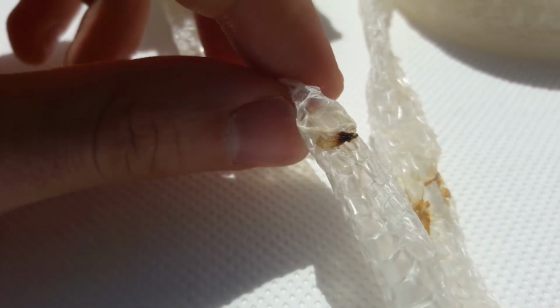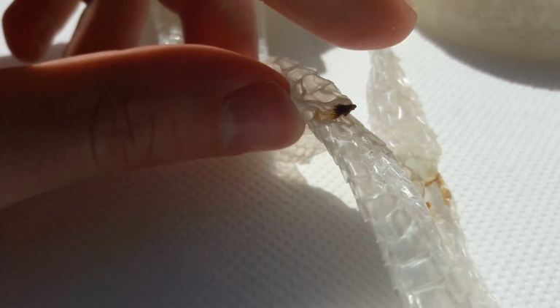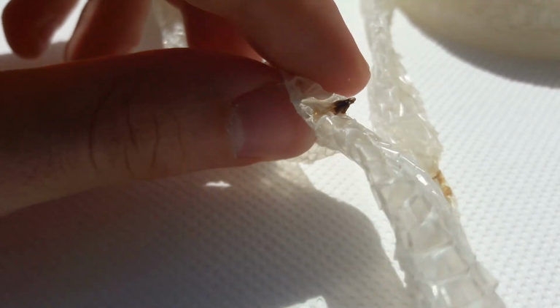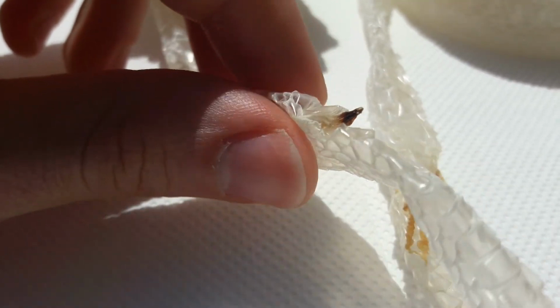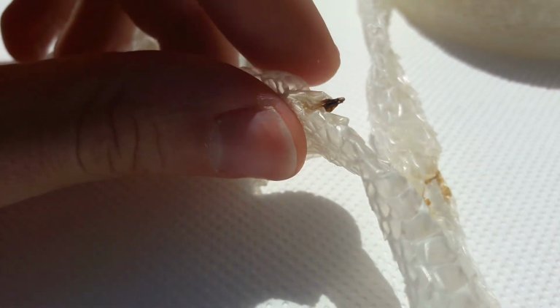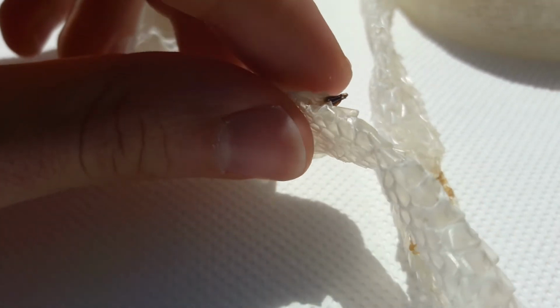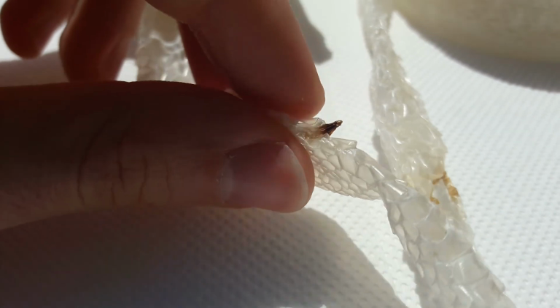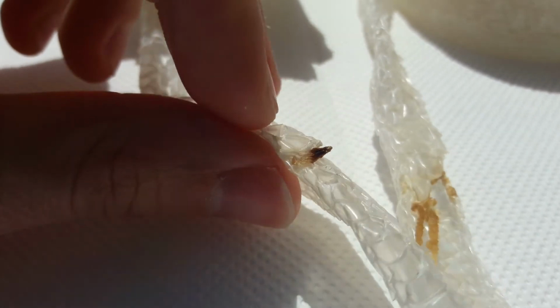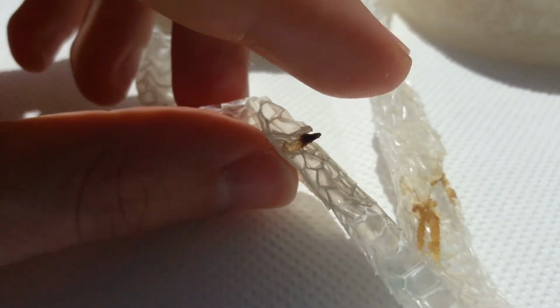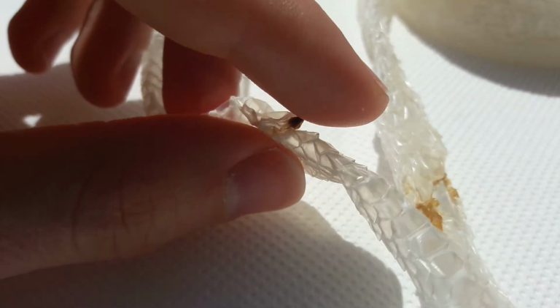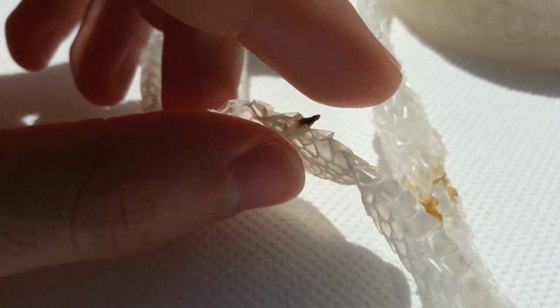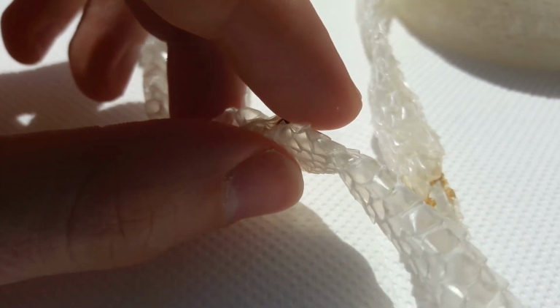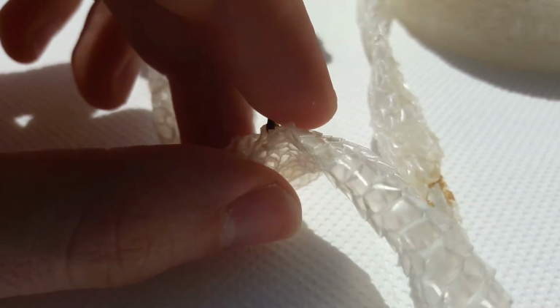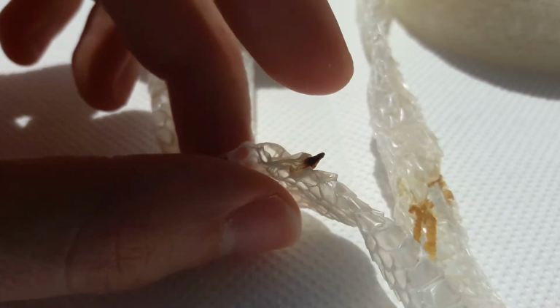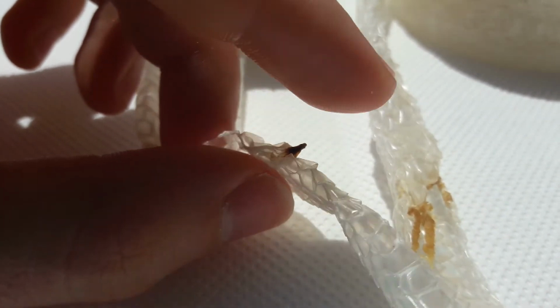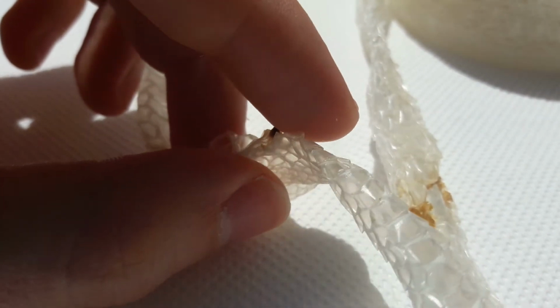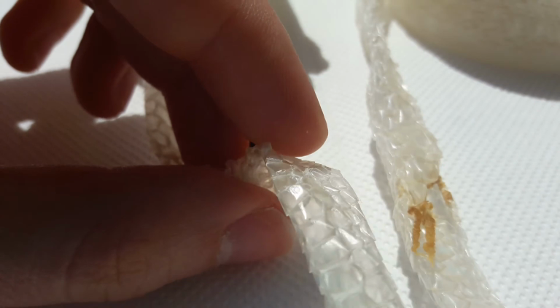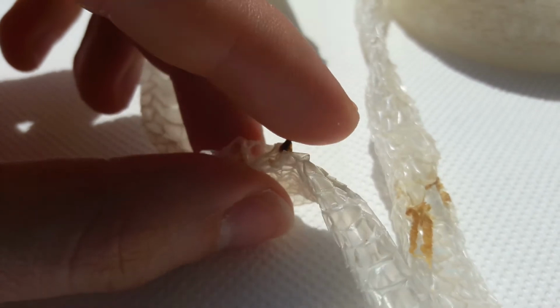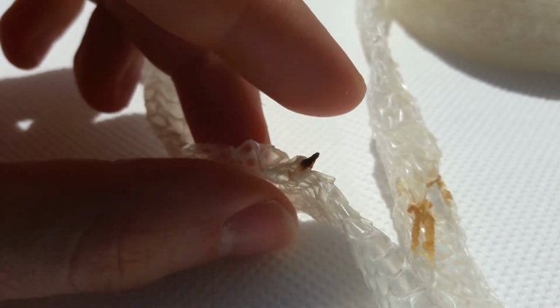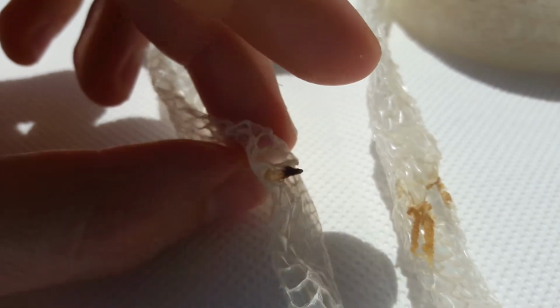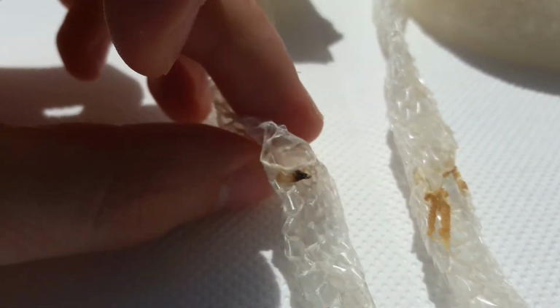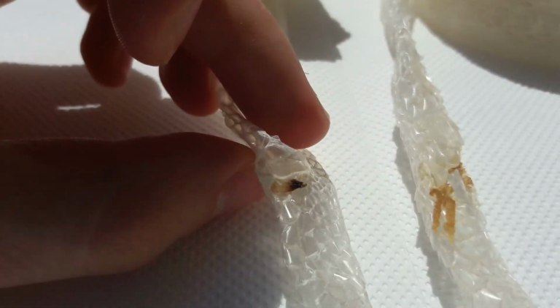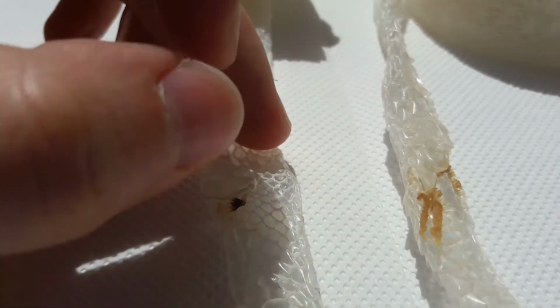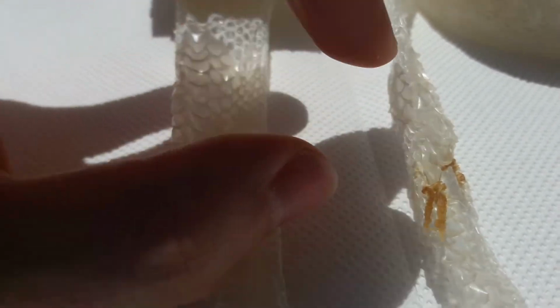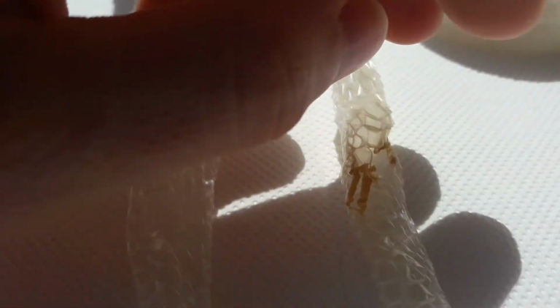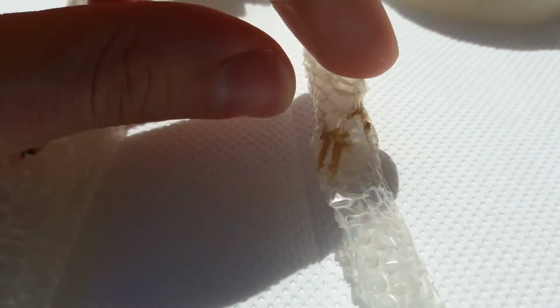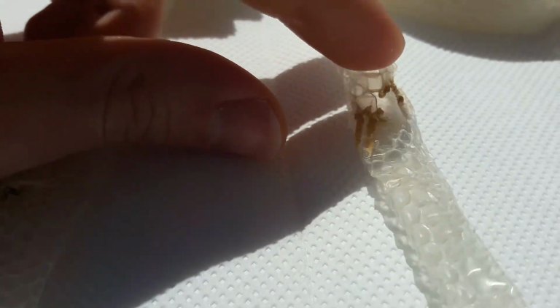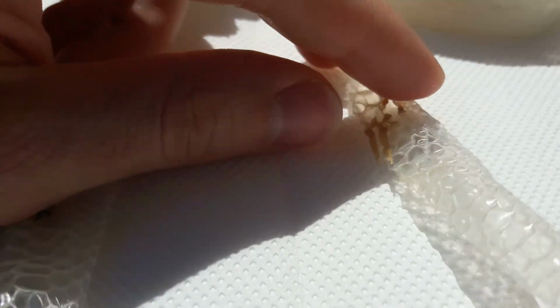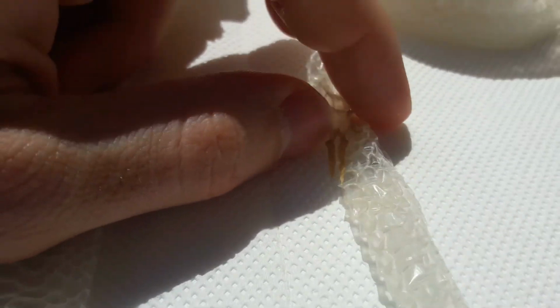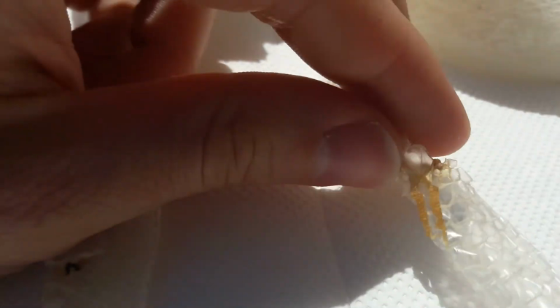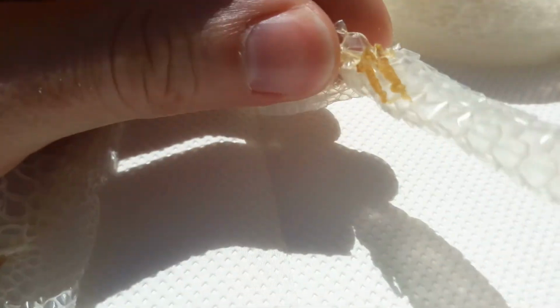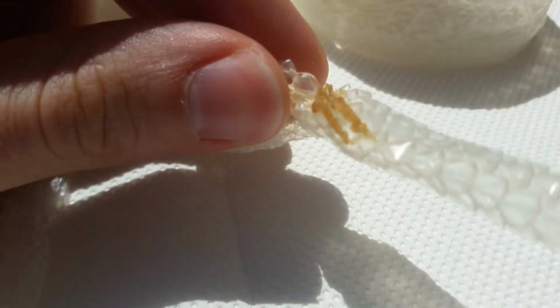It's rock hard, contrary to the entire shed — it really is like rock hard. You can see these are the sperm plugs.